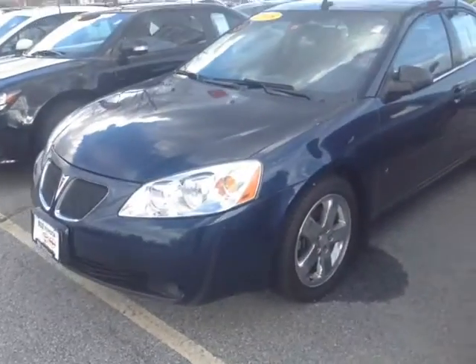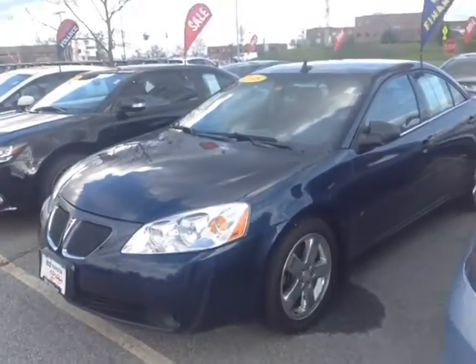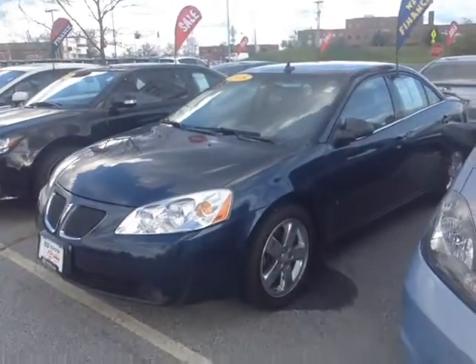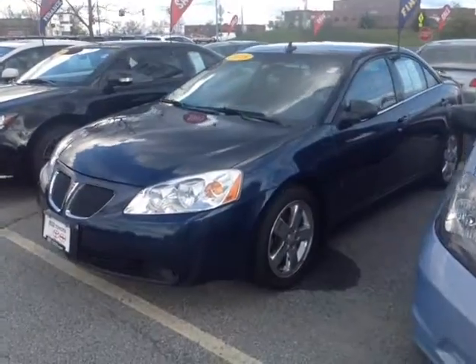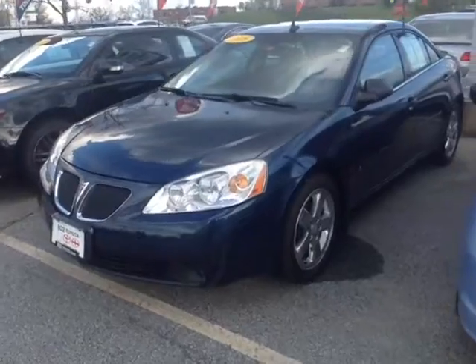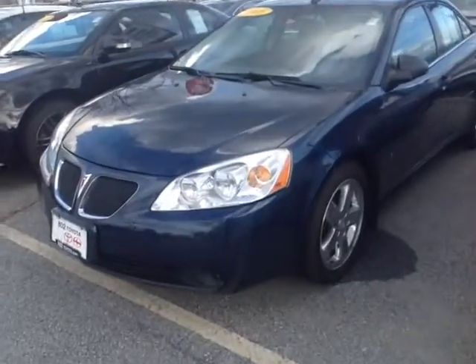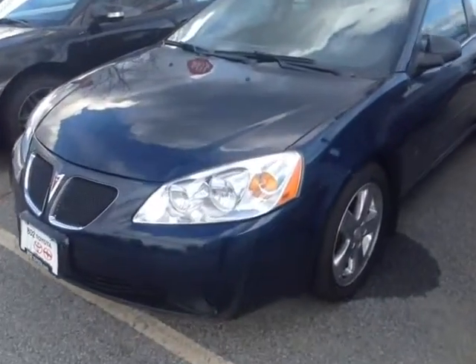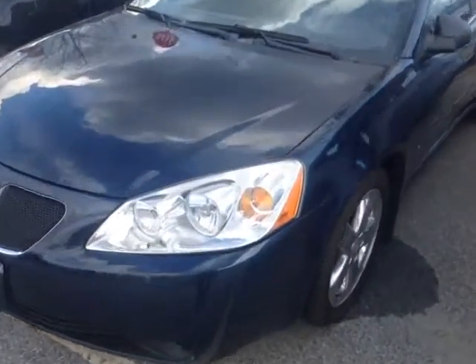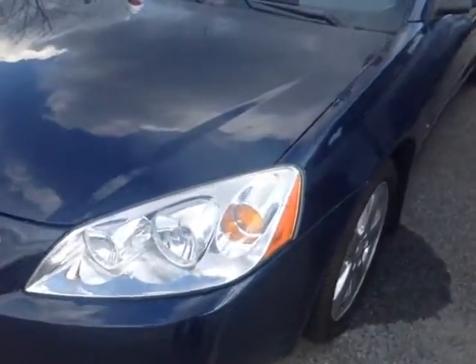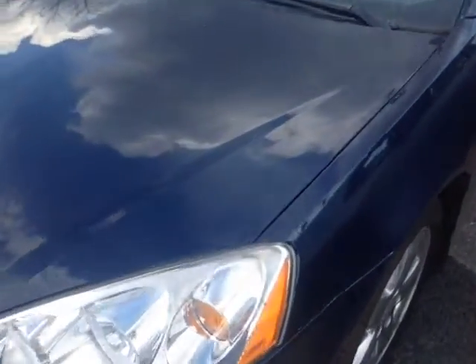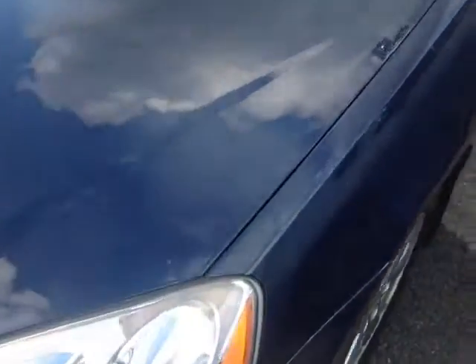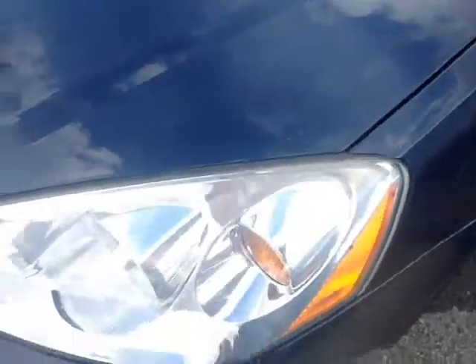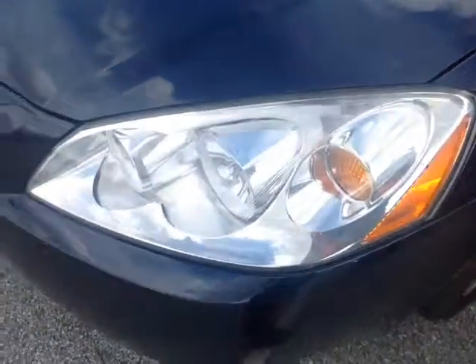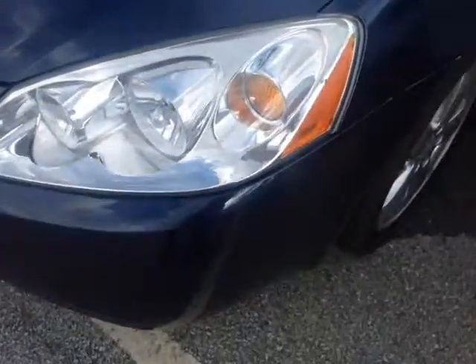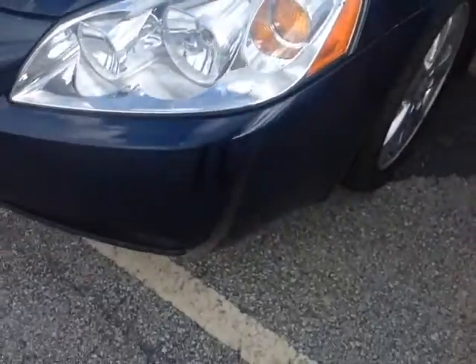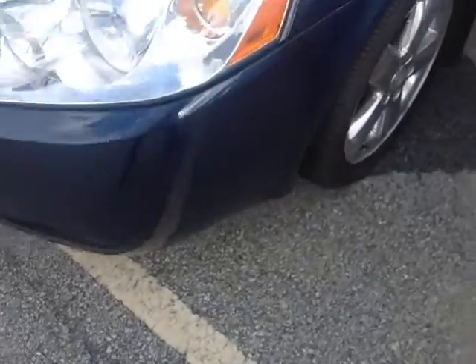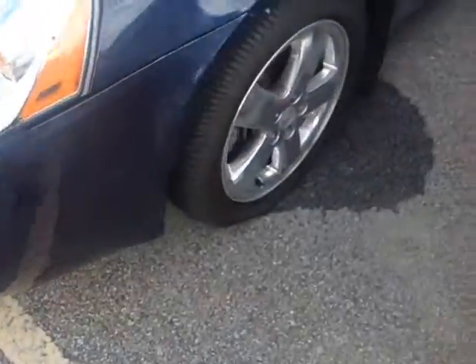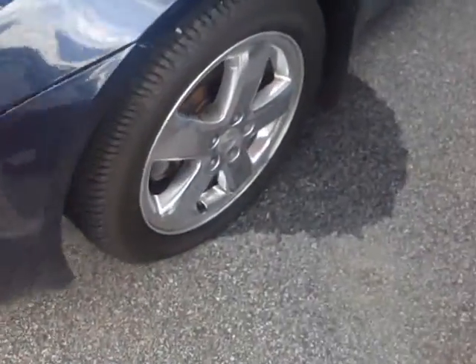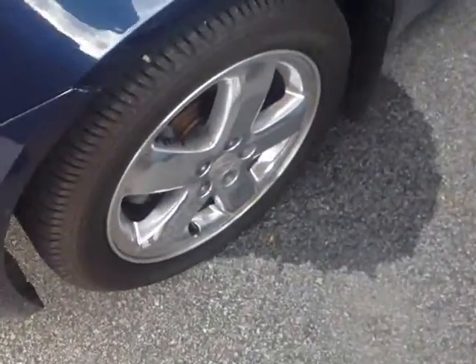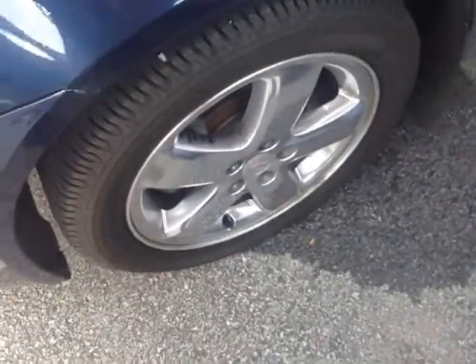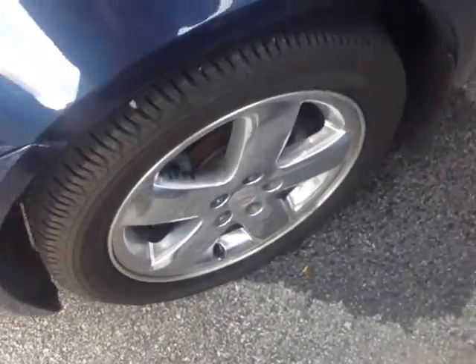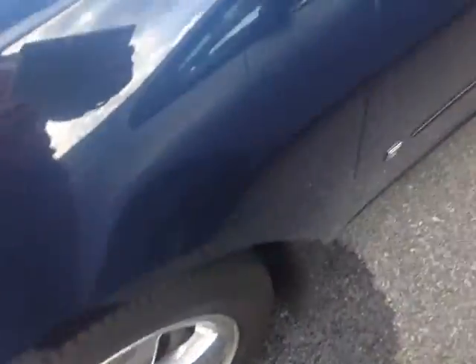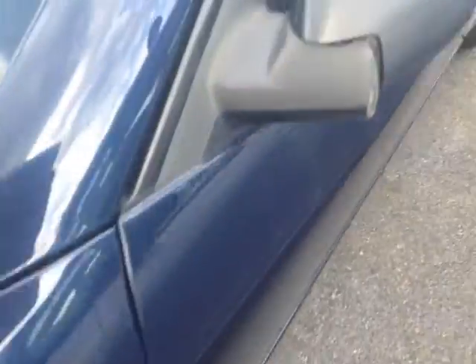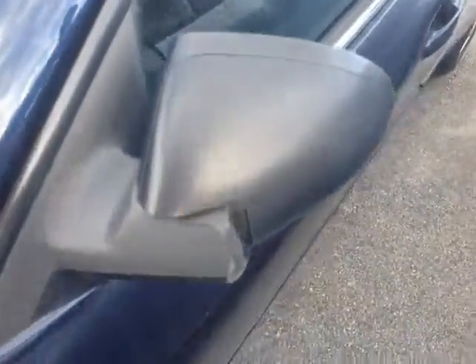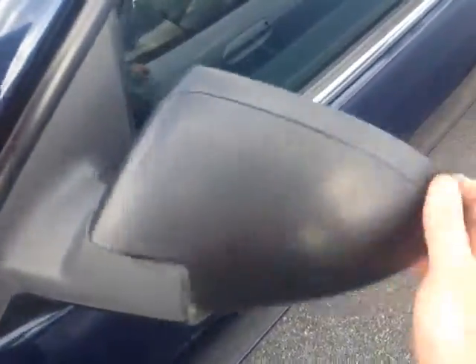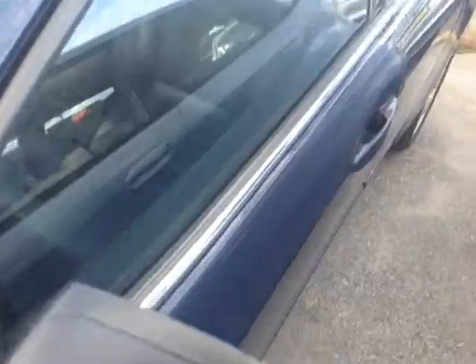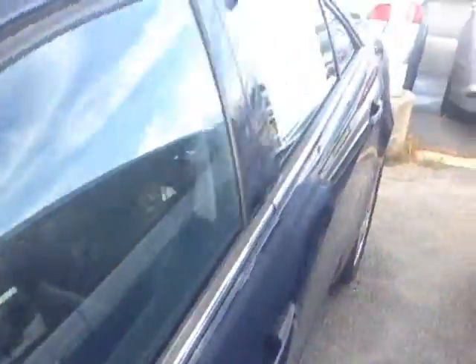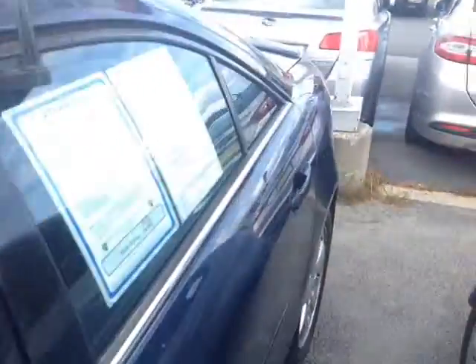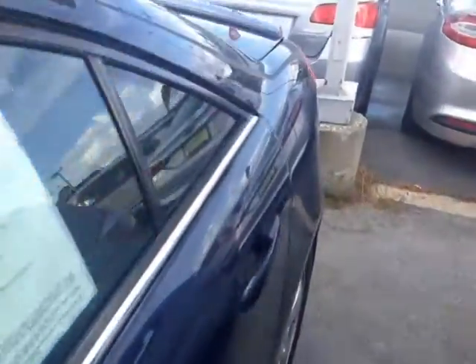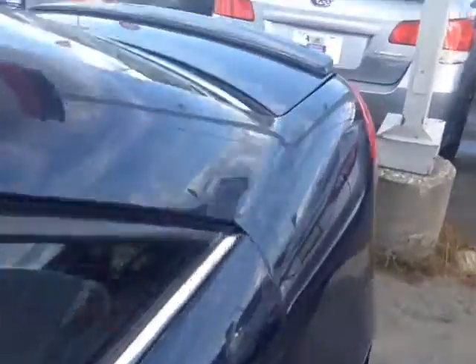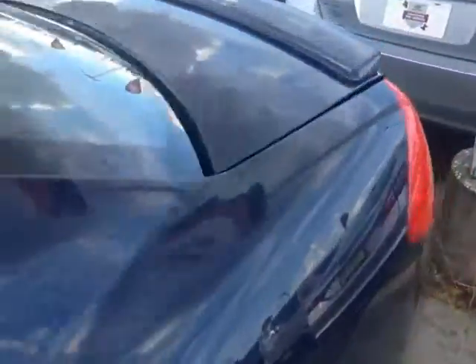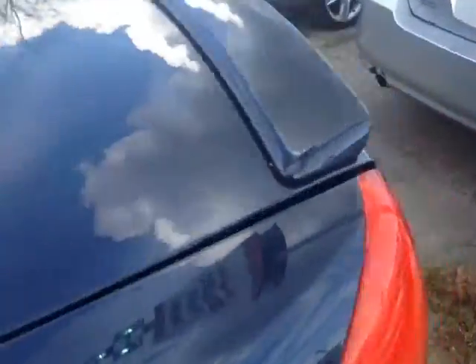Here it is Mike, a pre-owned 2008 Pontiac G6, midnight blue metallic in color, halogen headlamps there. You've got 17 inch wheels with wheel covers, four wheel disc brakes, keyless entry, and fold-away side view mirrors.